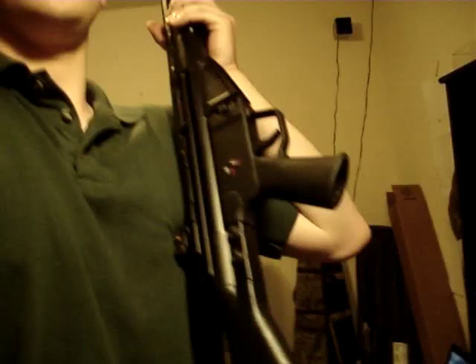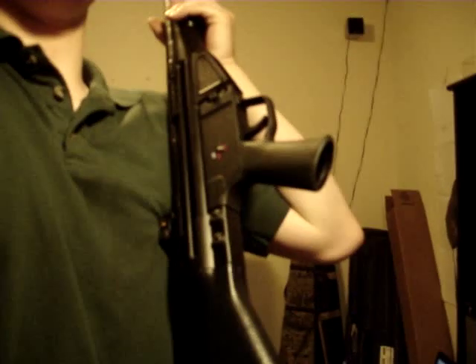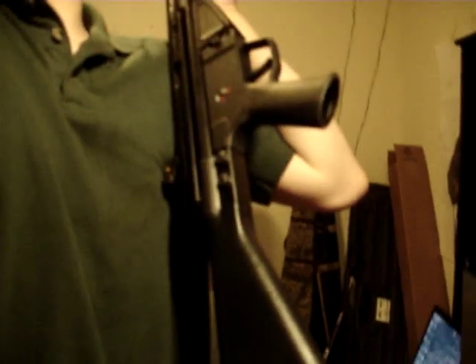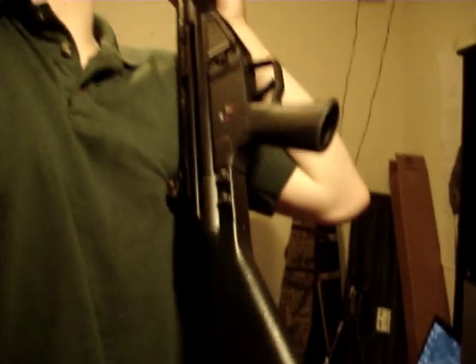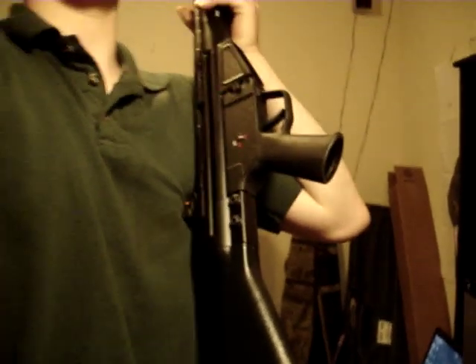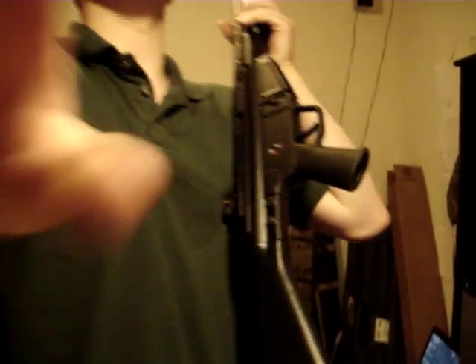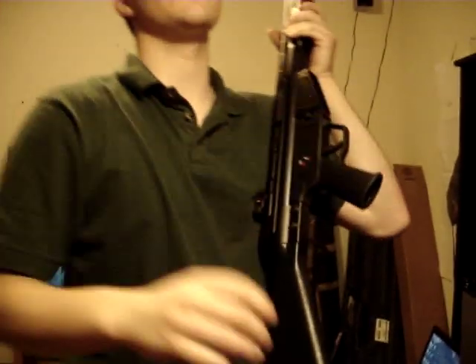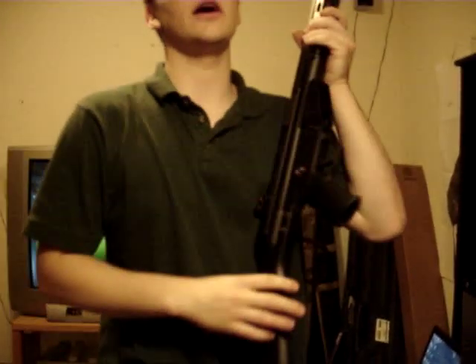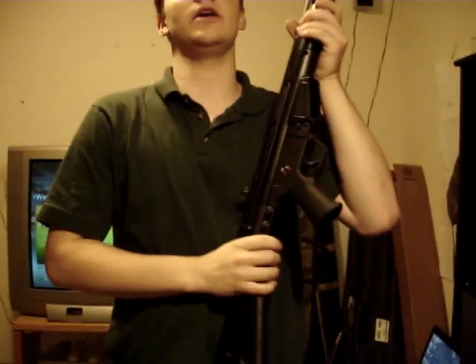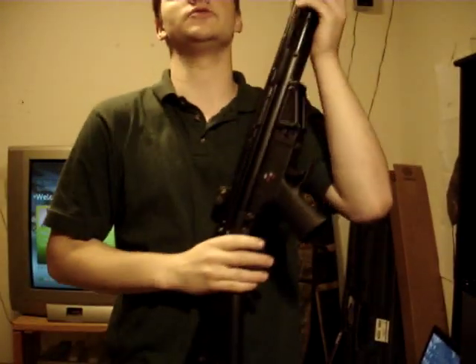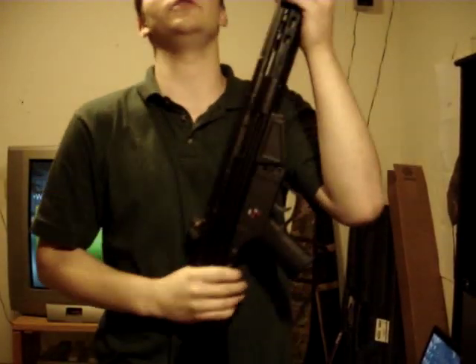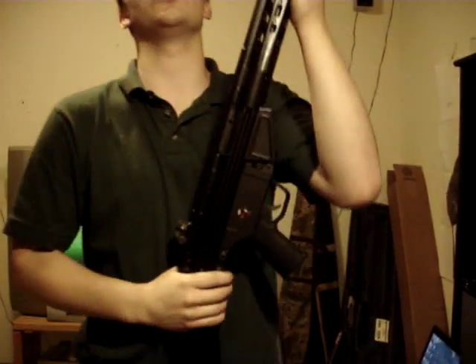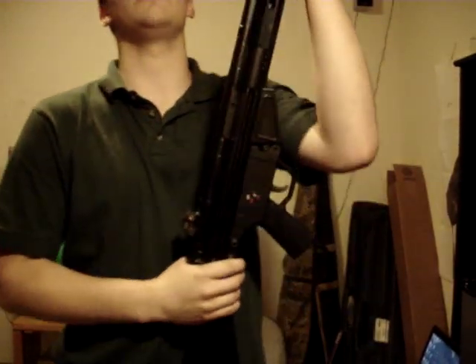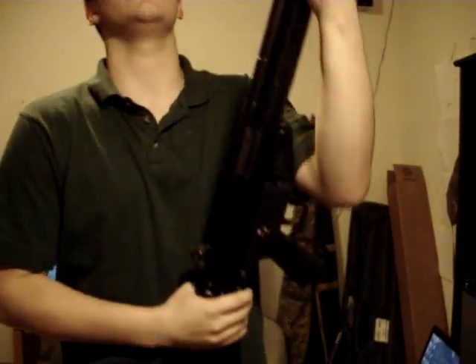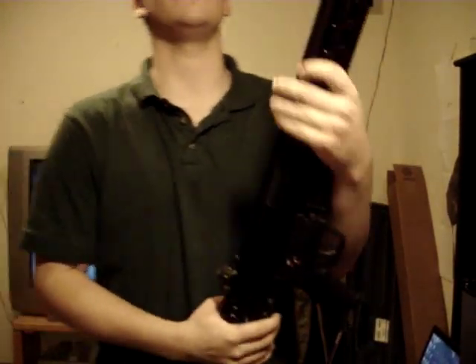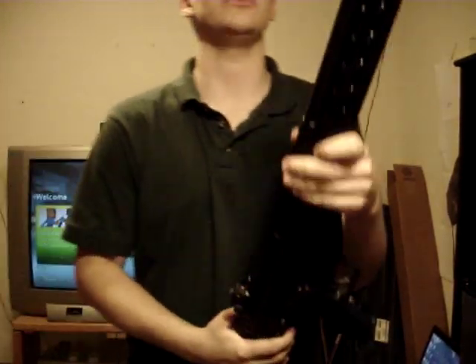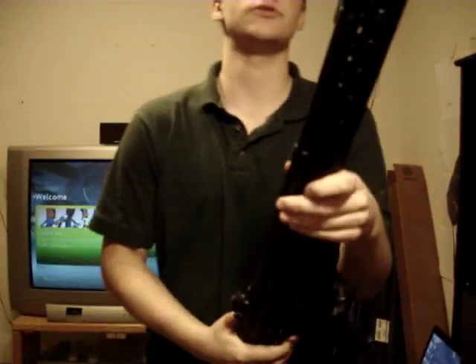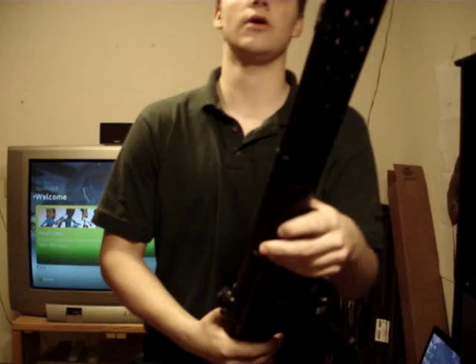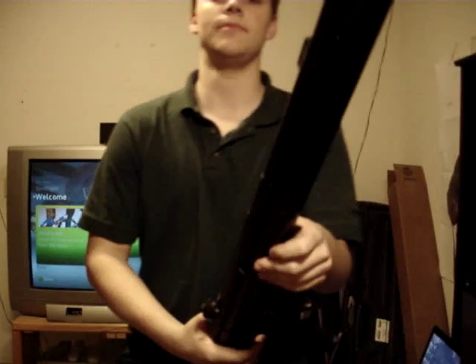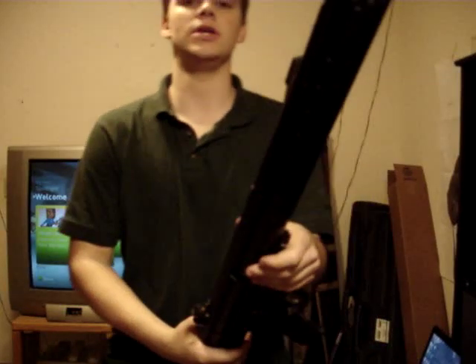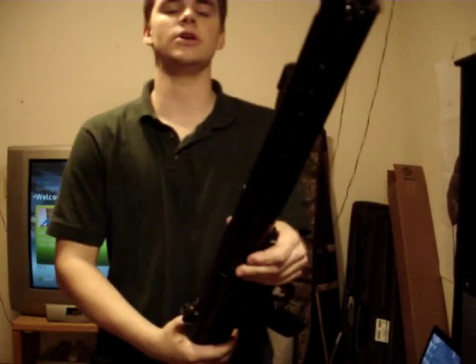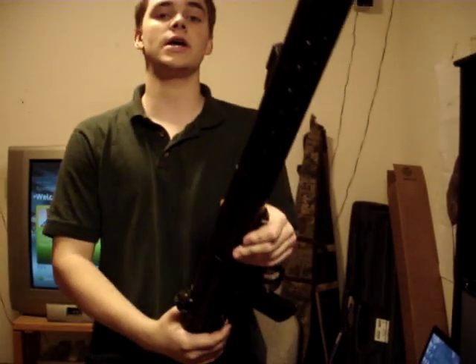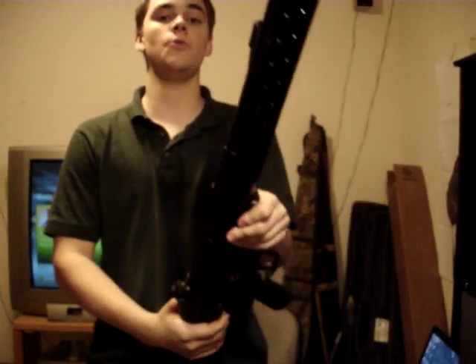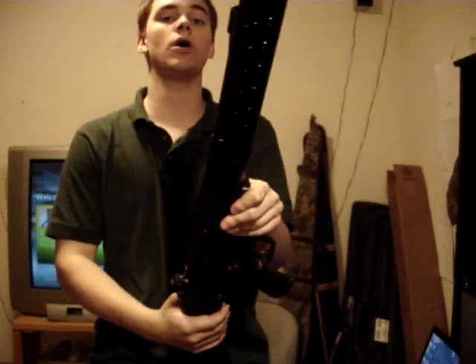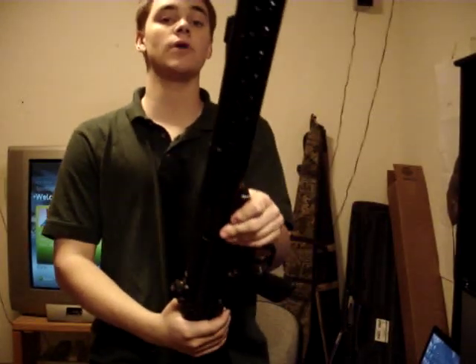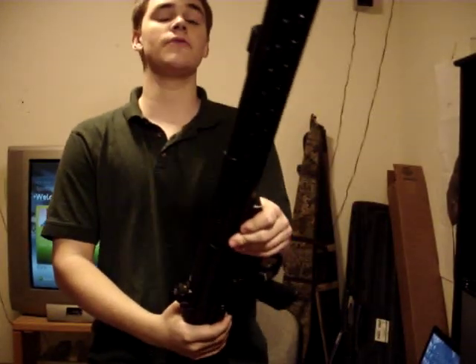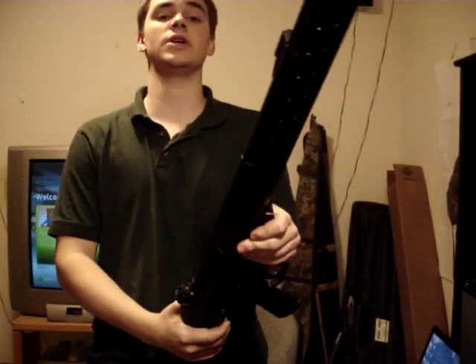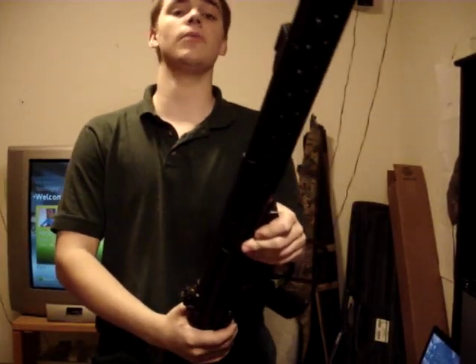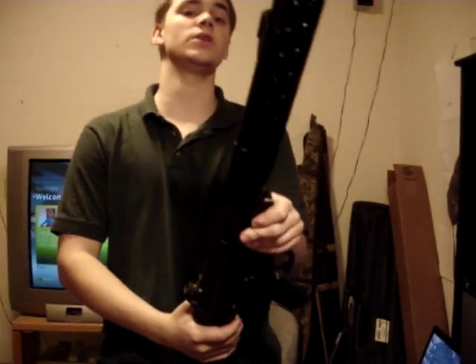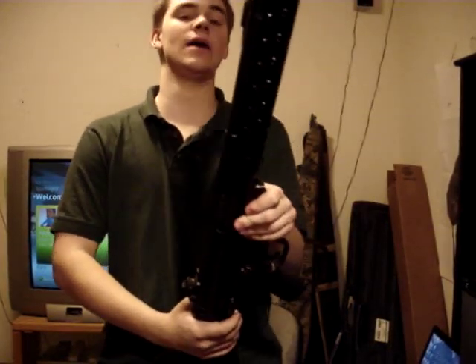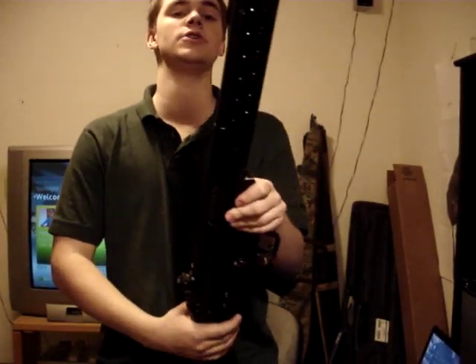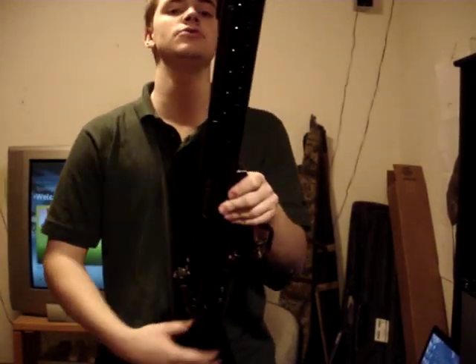Hi guys, this is Spartan765. Today I'm responding to a comment on one of my videos regarding PTR-91 rifles and bolt gap issues.